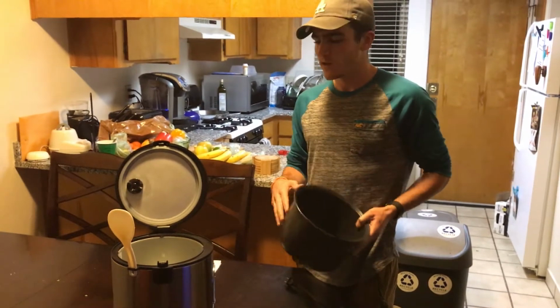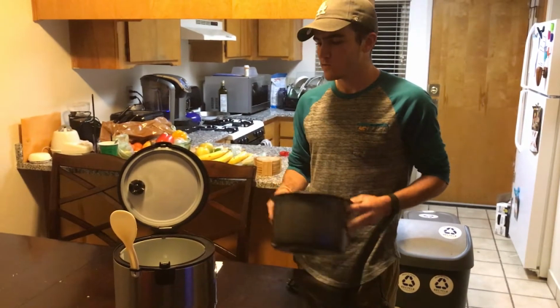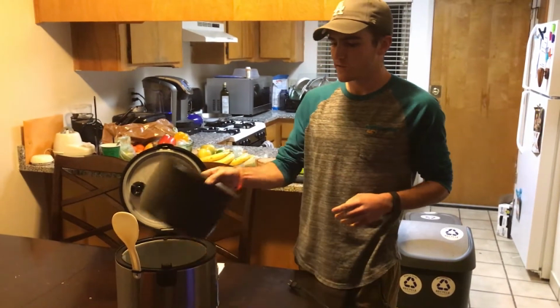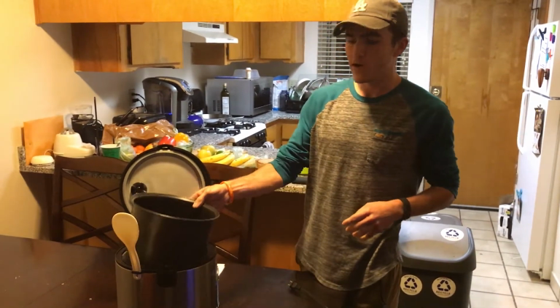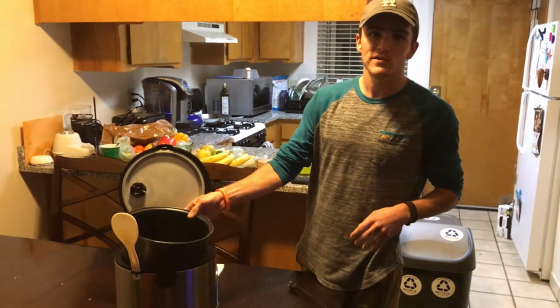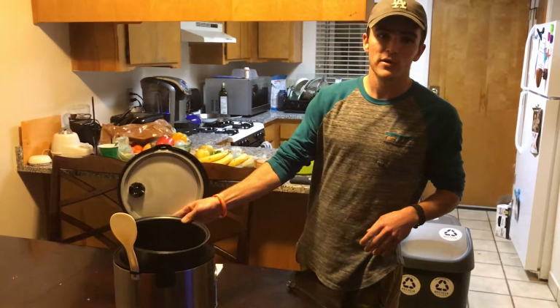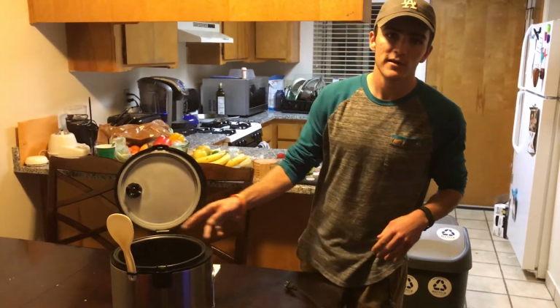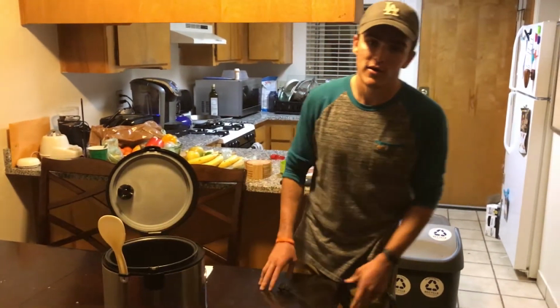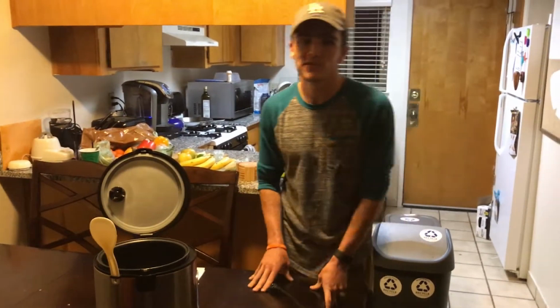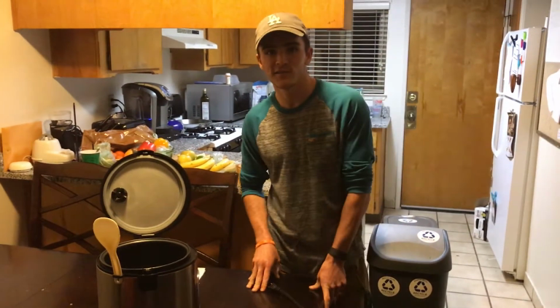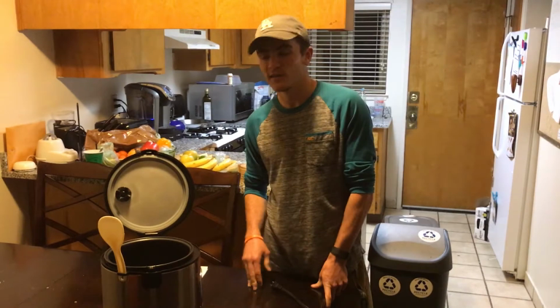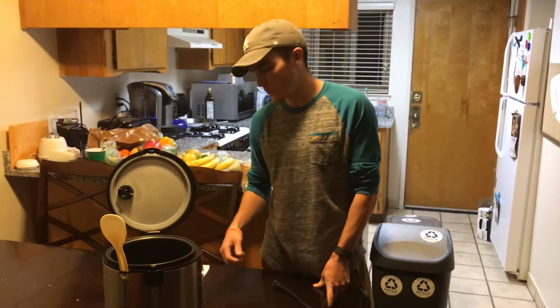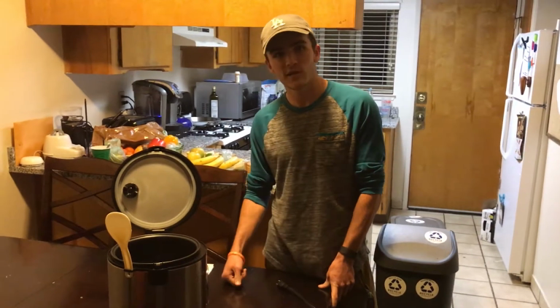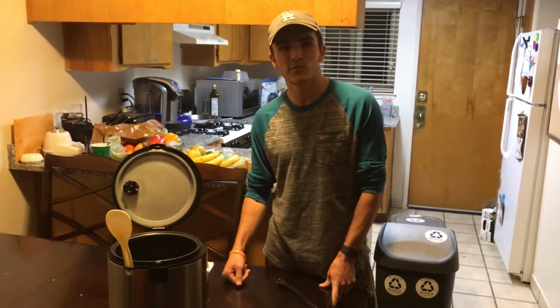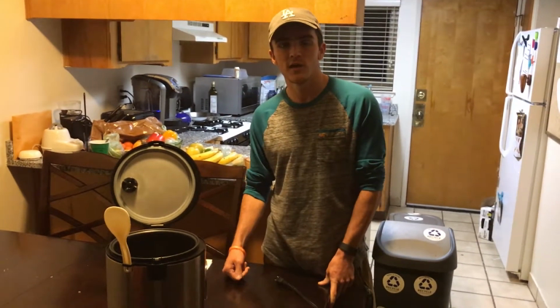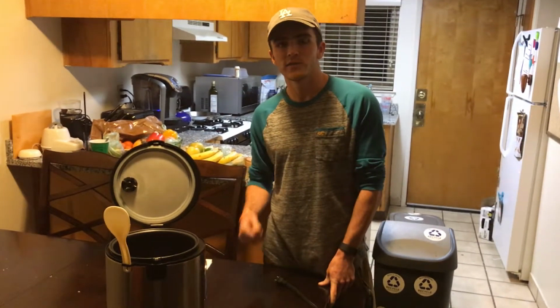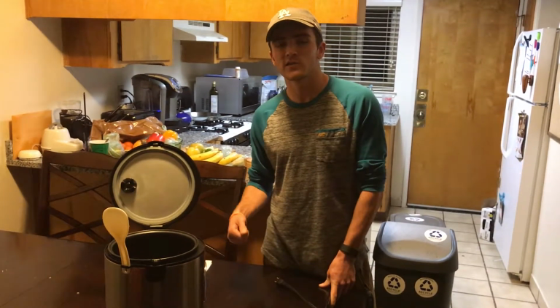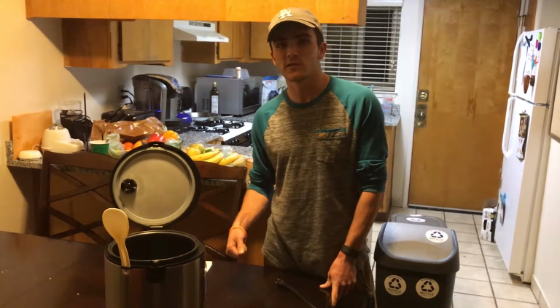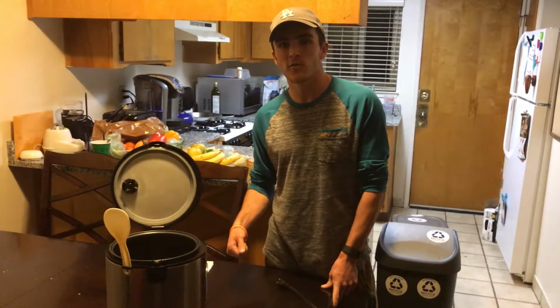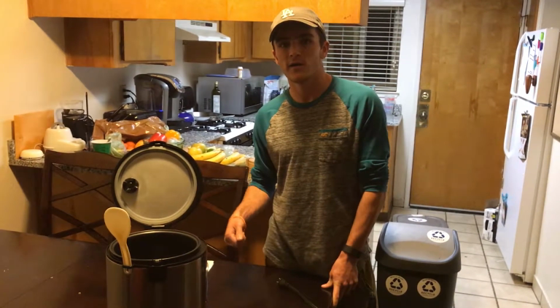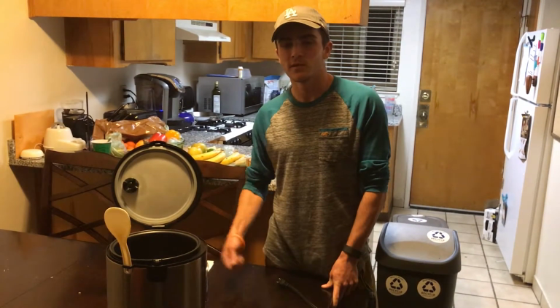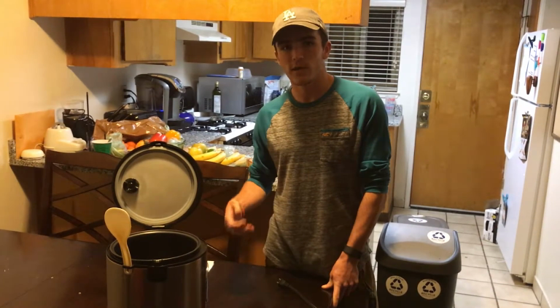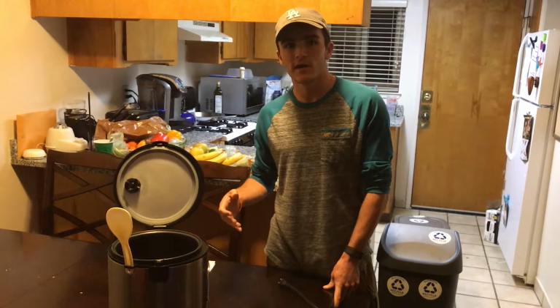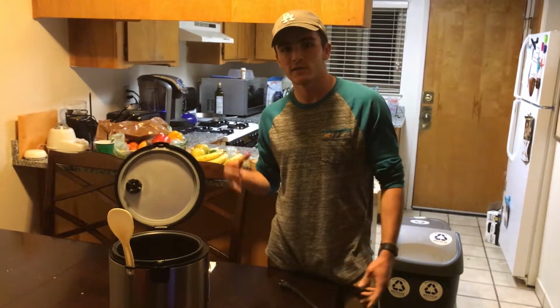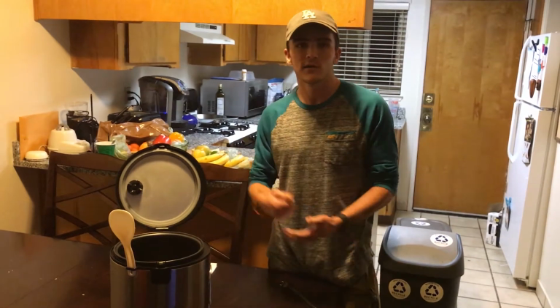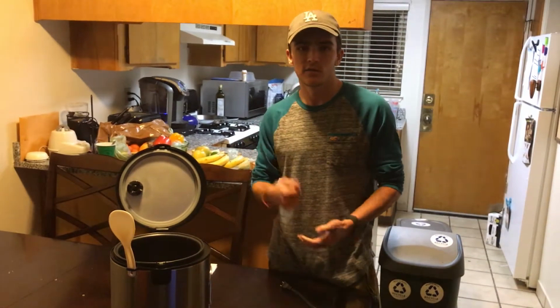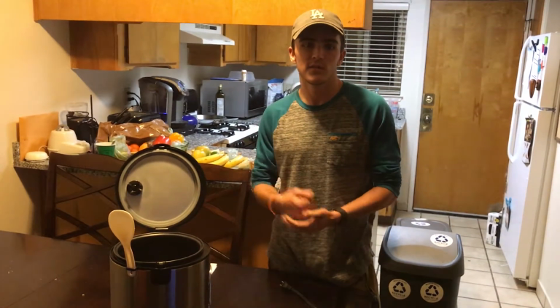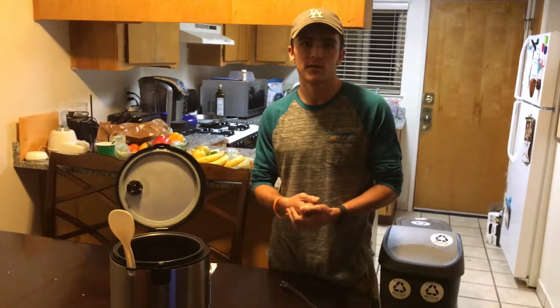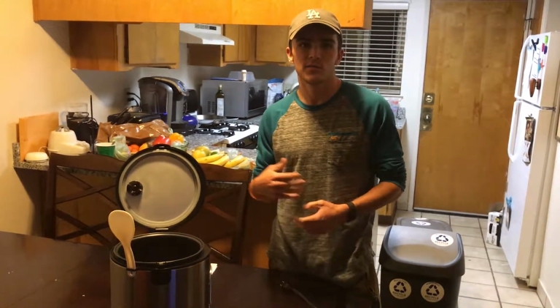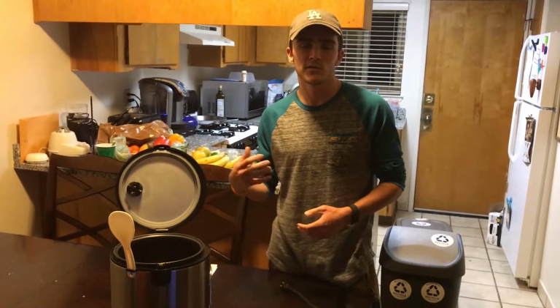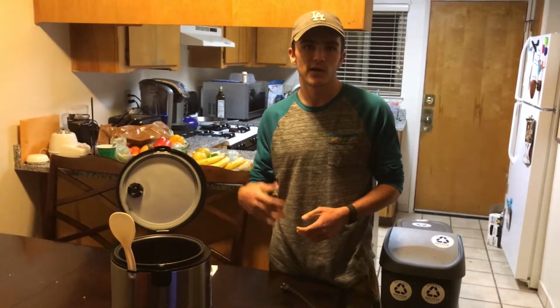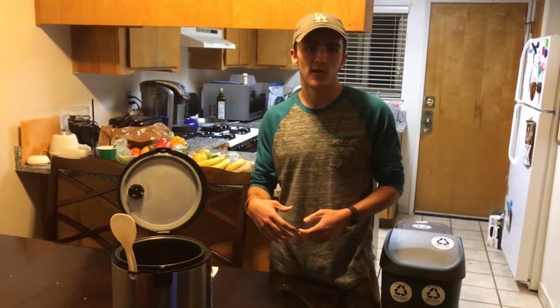It continues to heat until the water reaches its boiling point of 100 degrees Celsius. When it hits that temperature, the temperature stops increasing for a while because all the extra energy that's continuing to be put in is being used to vaporize the water.